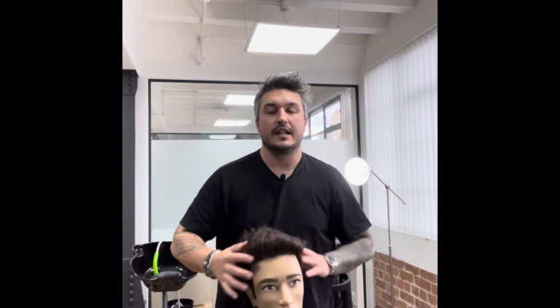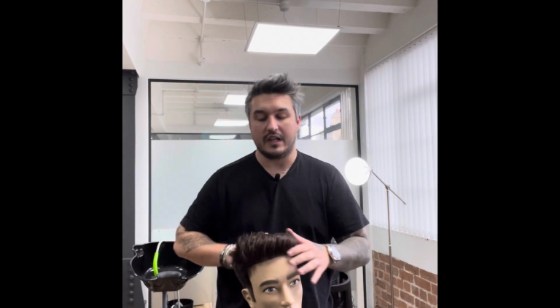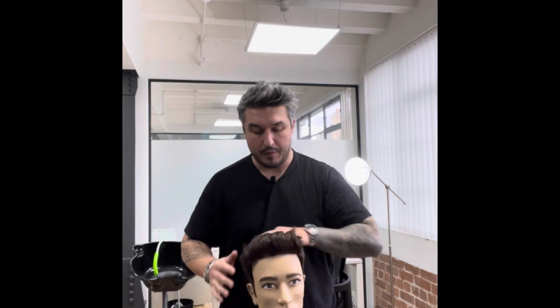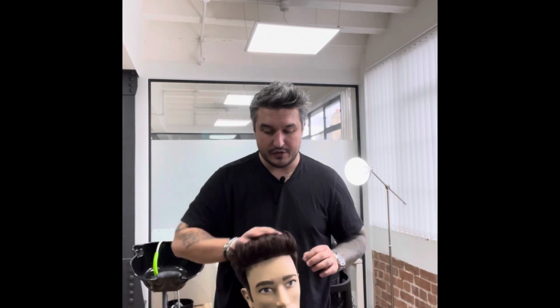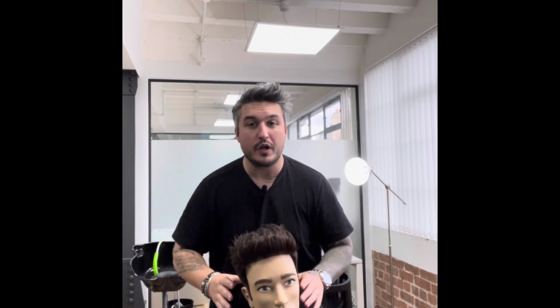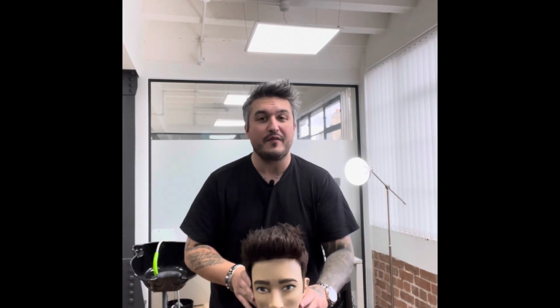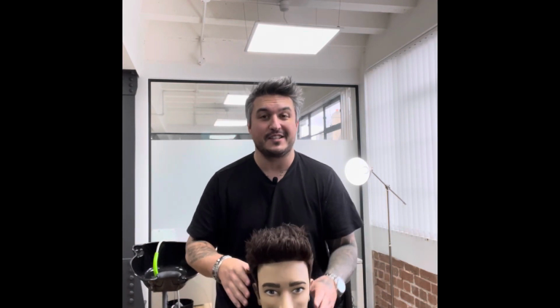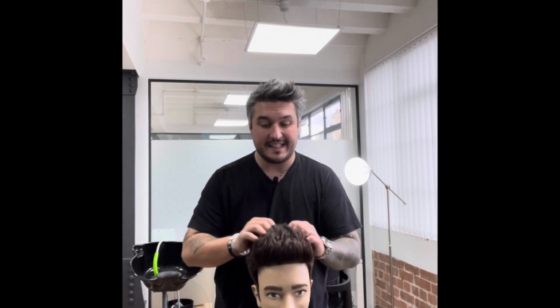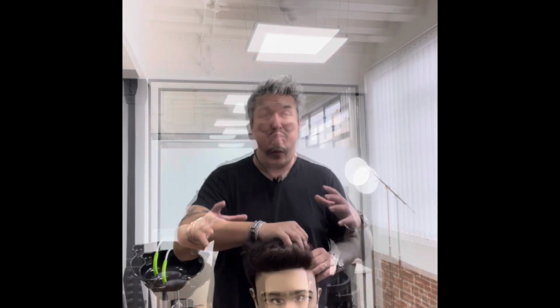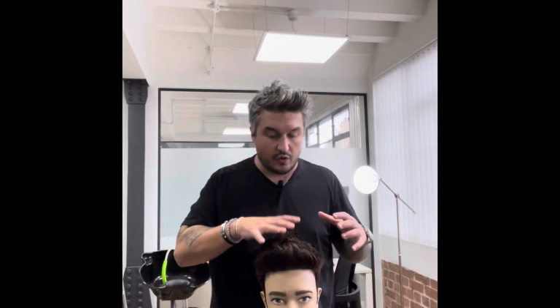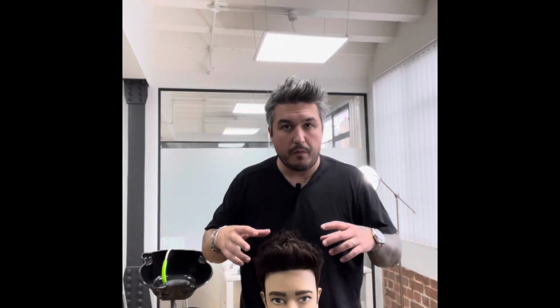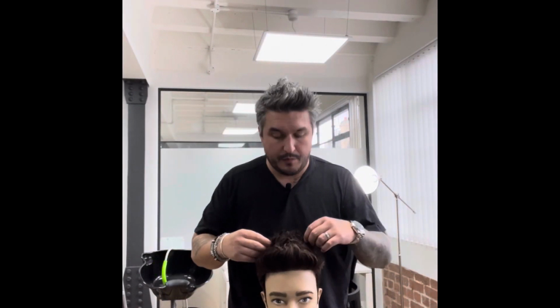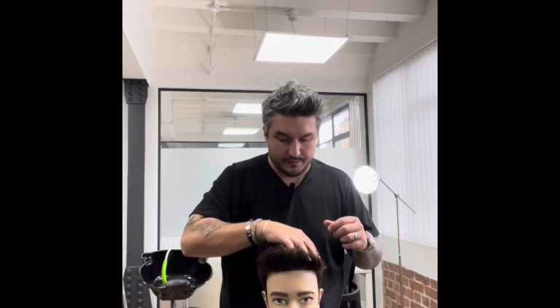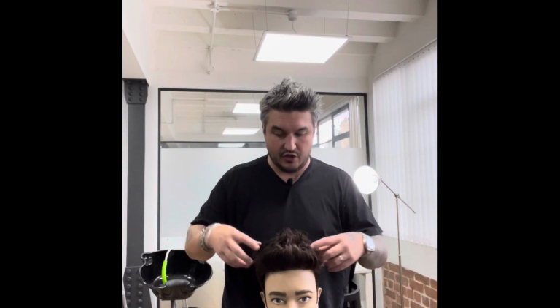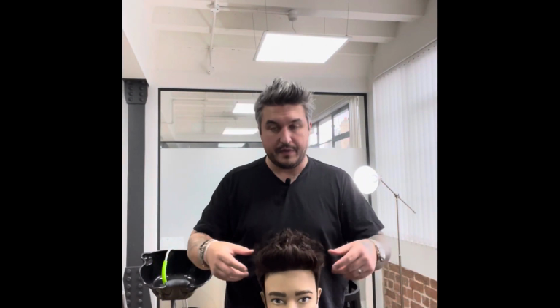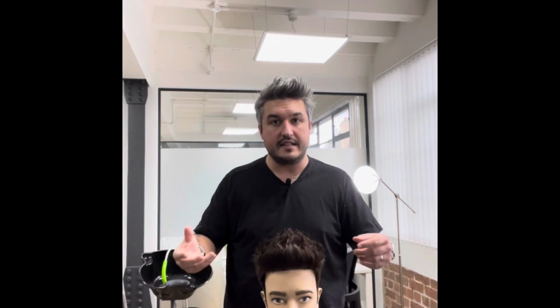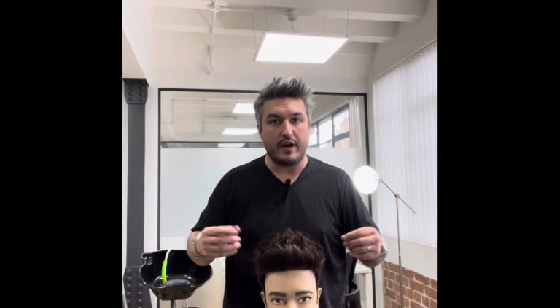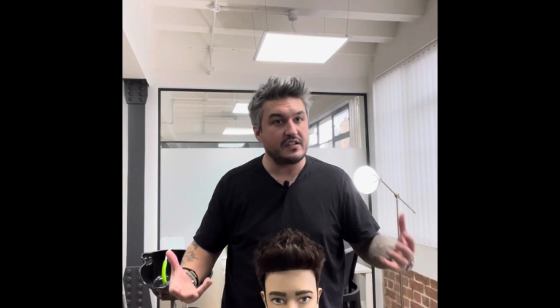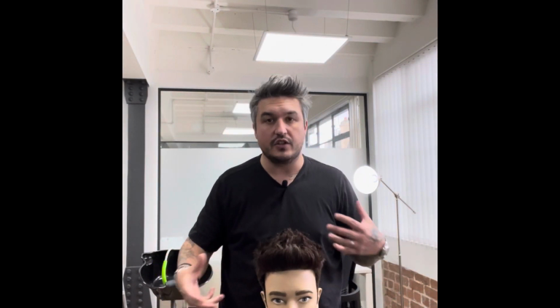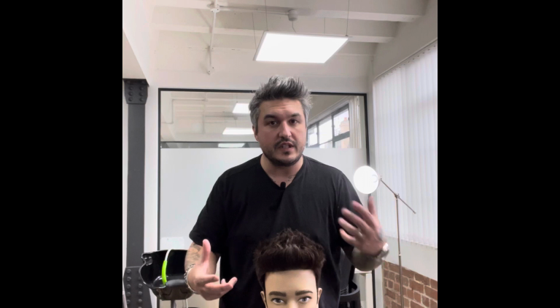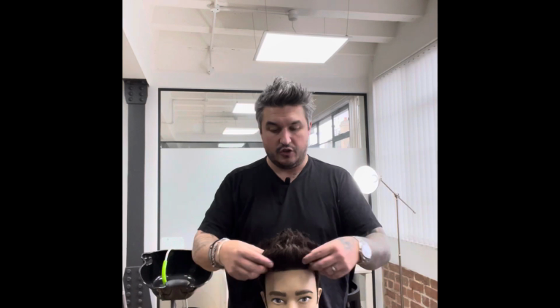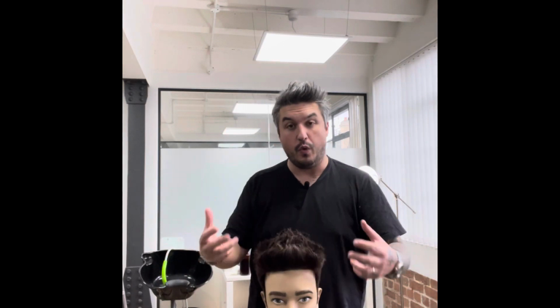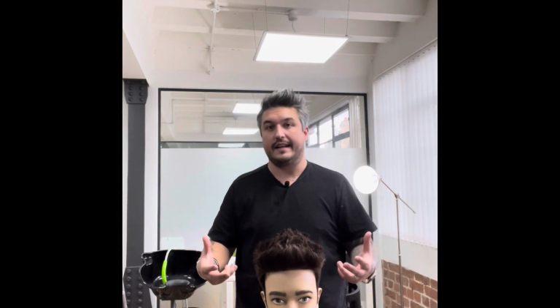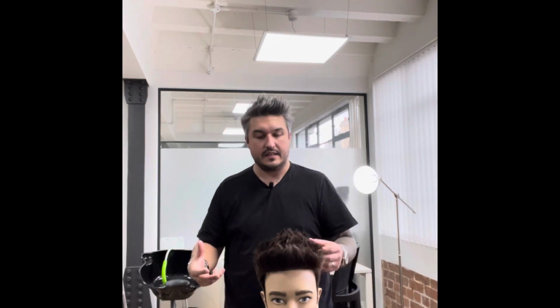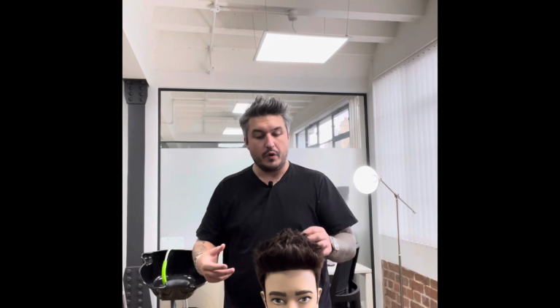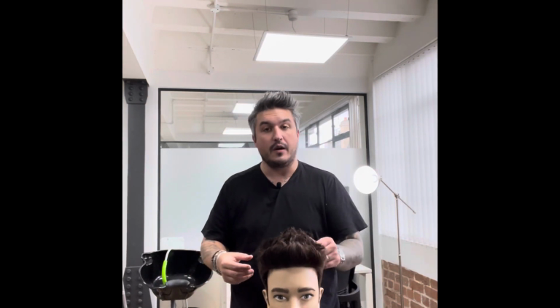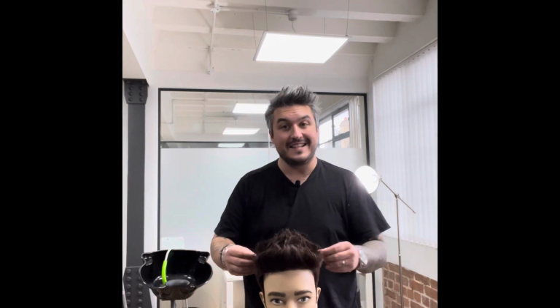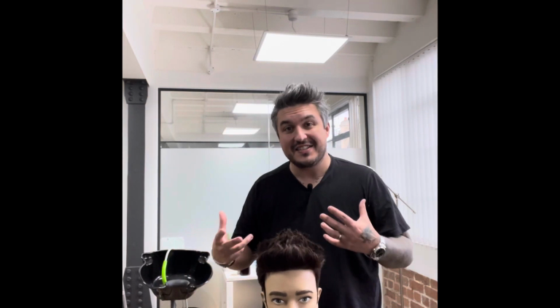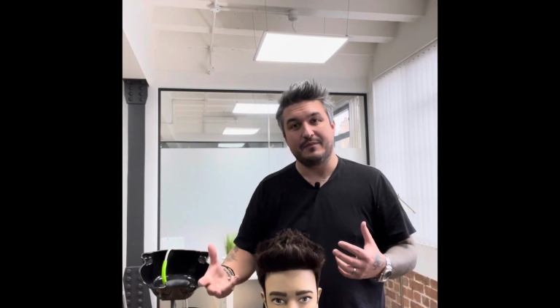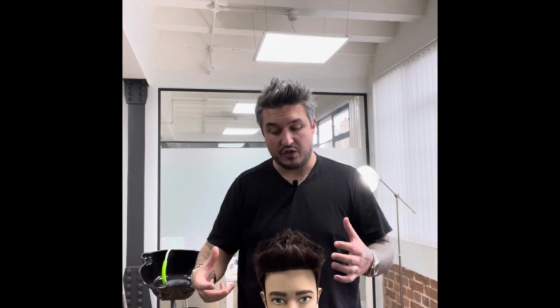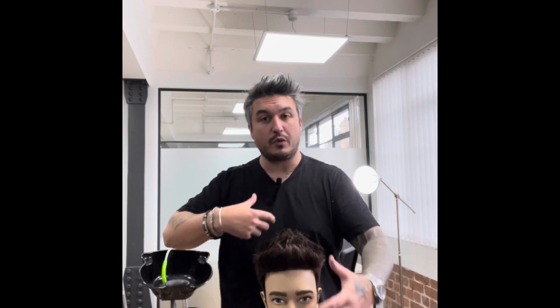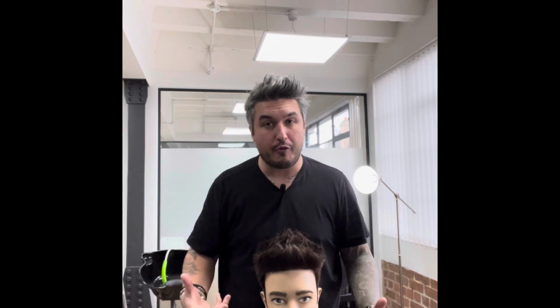It kind of looks like I'm beating them up a little bit, but you want to be a bit vigorous to get that product right in there. Once you've applied the product you'll see it's a bit crazy — it's not really in a style. You're not going to wear it like this, but what you want to do now is style it.